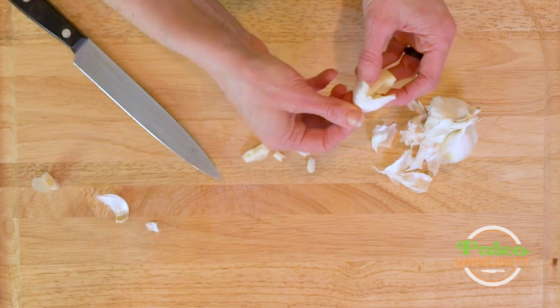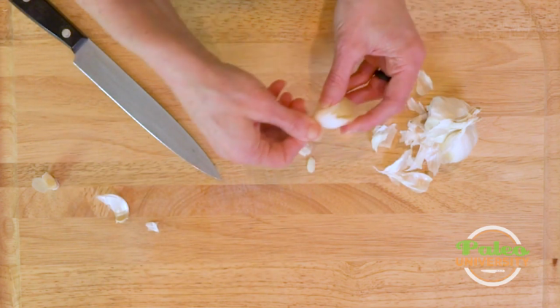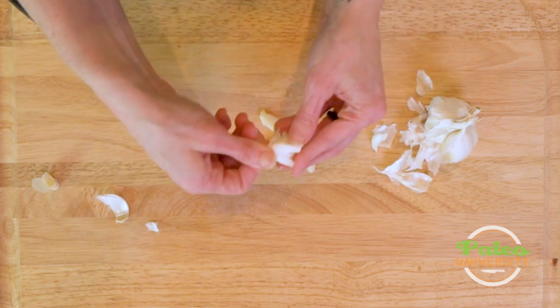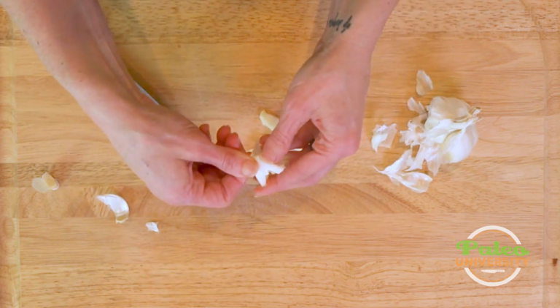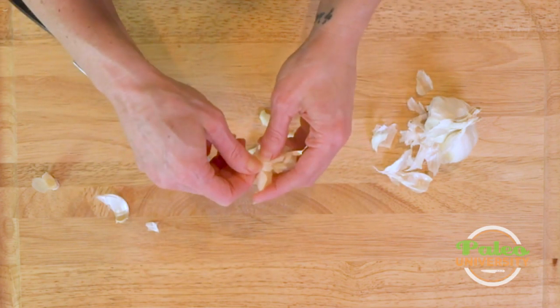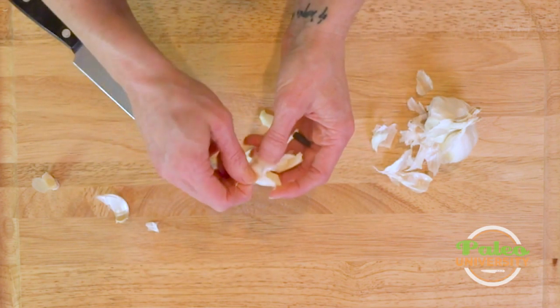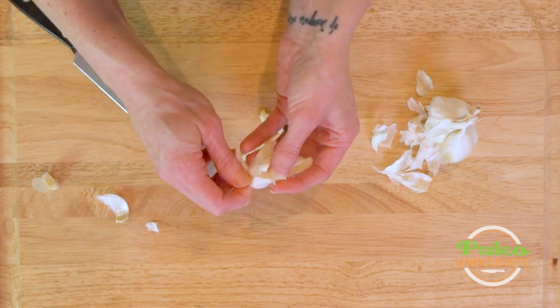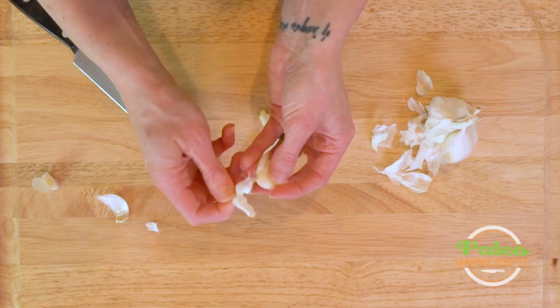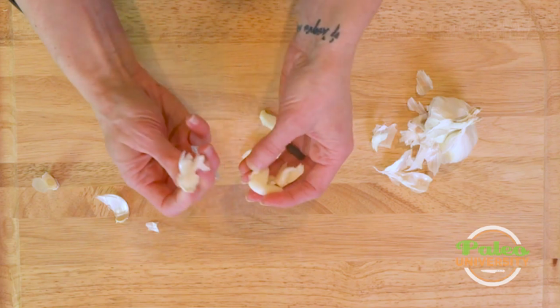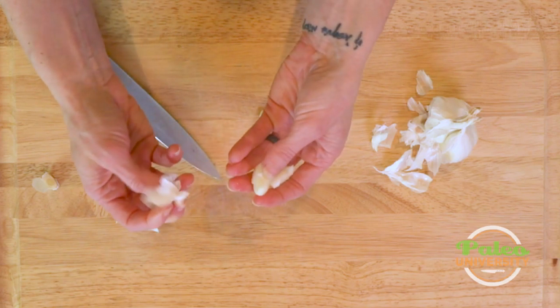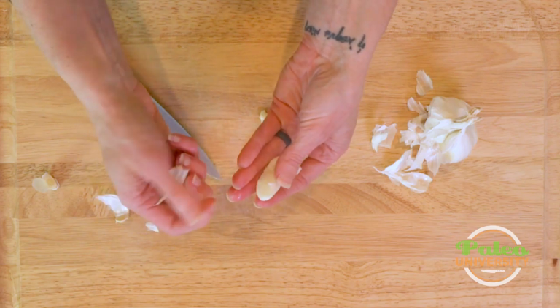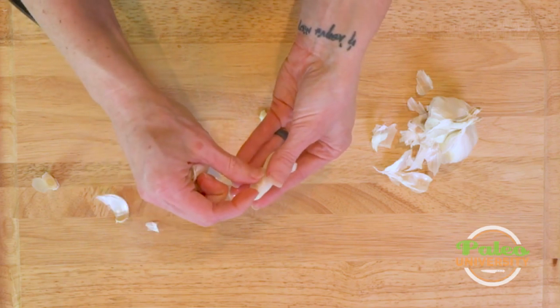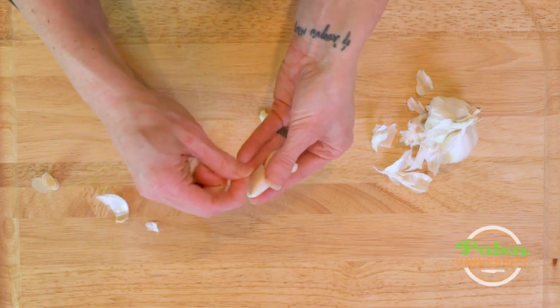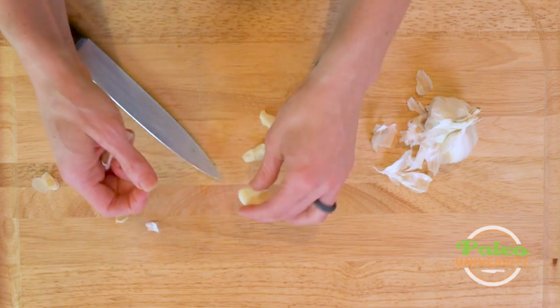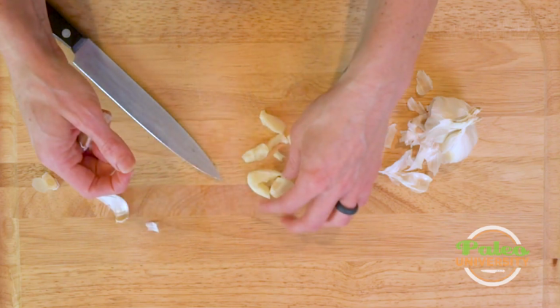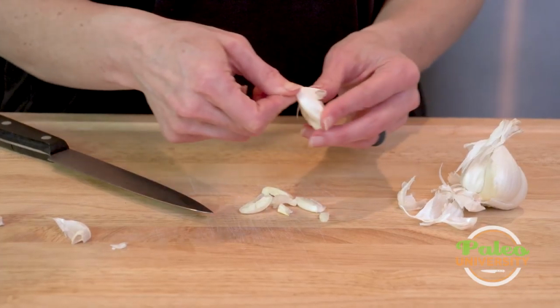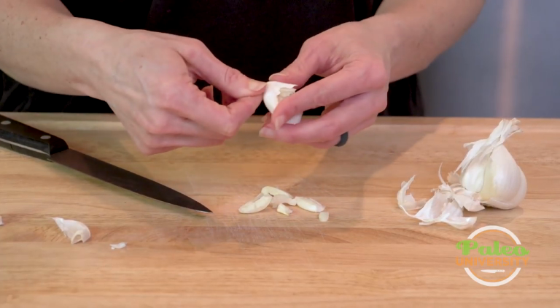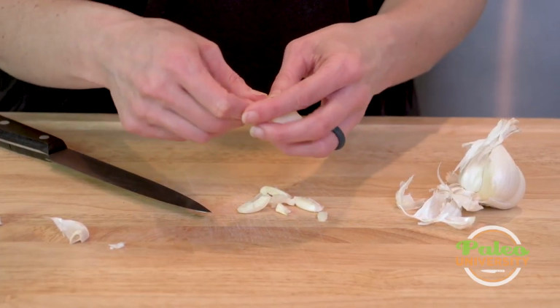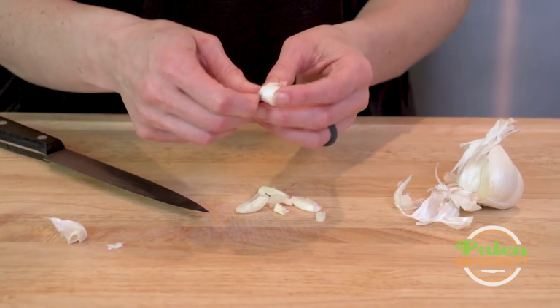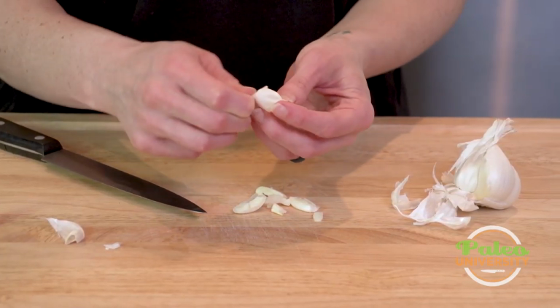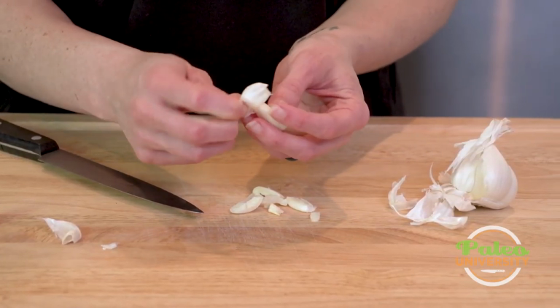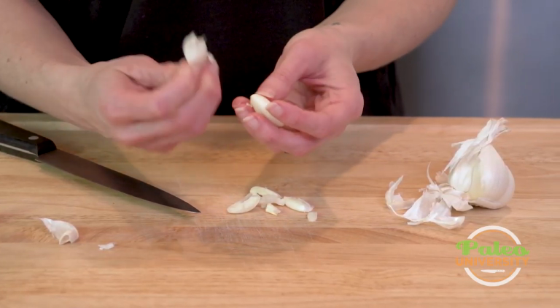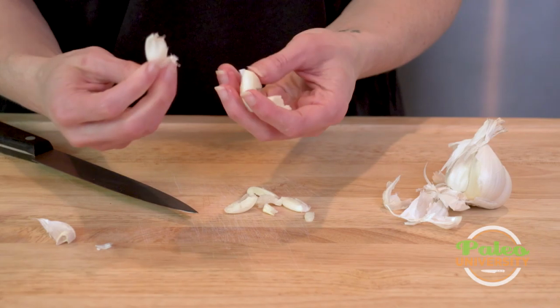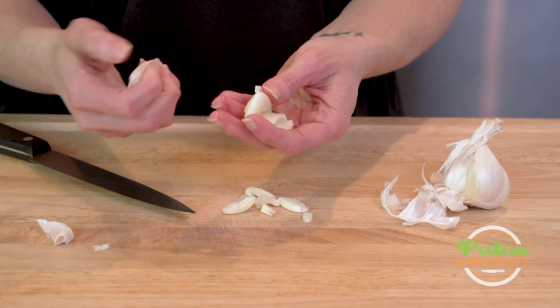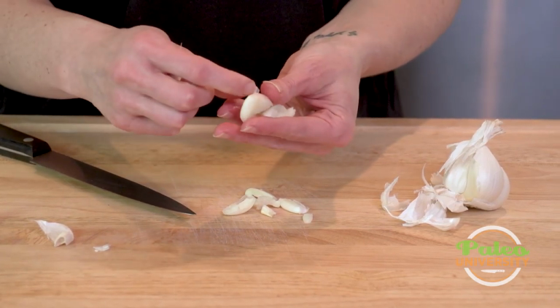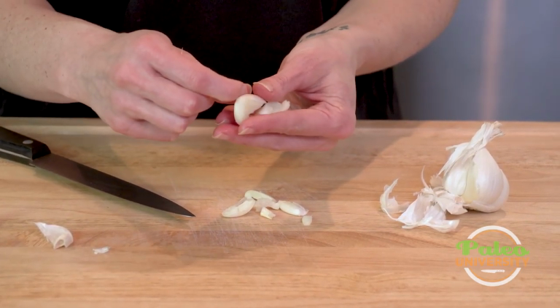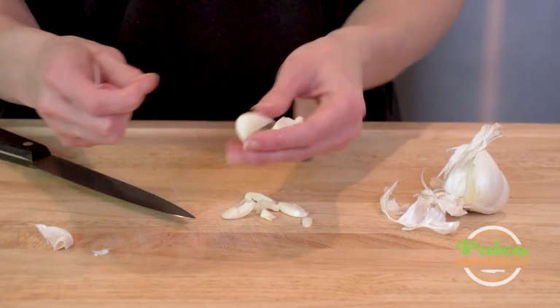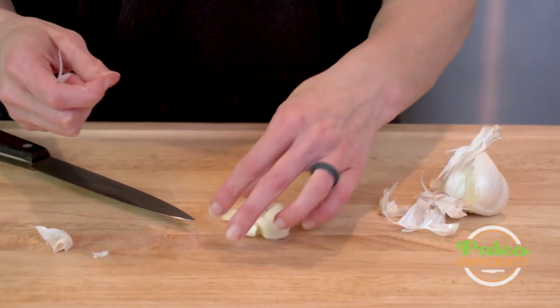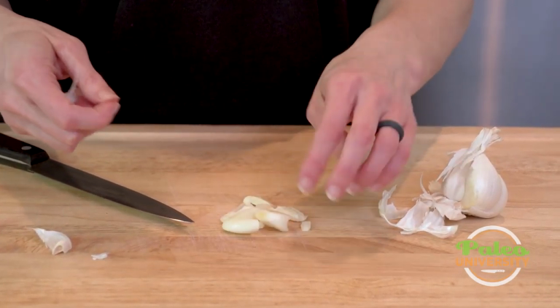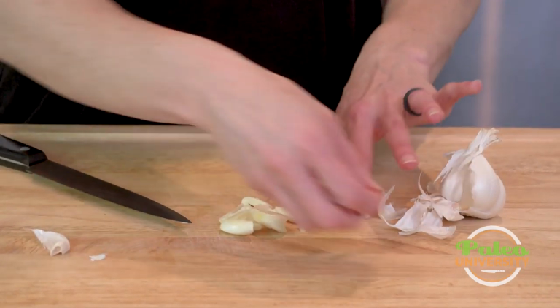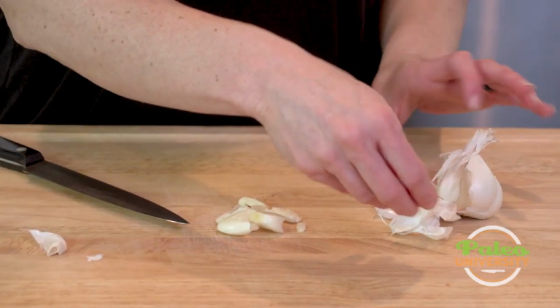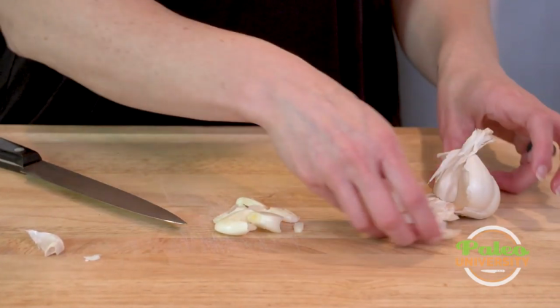Now other people in their recipes might actually want you to just peel this away and leave it fully whole. I like to break it up a little bit like that though for a very good reason, which is that I want to release more of that garlicky flavor.